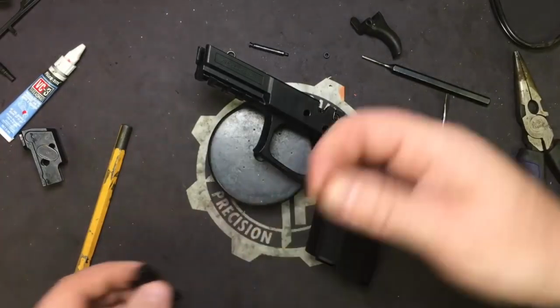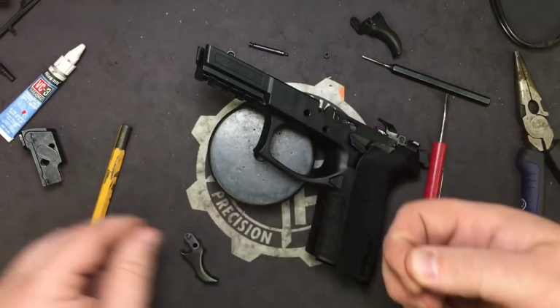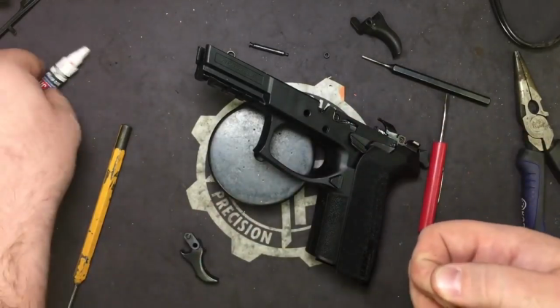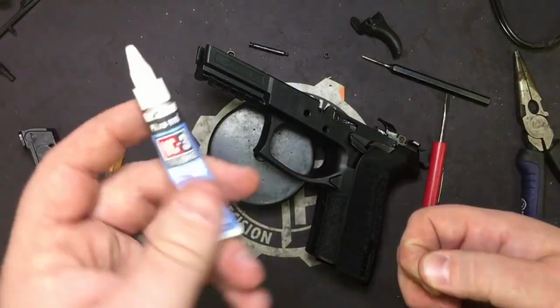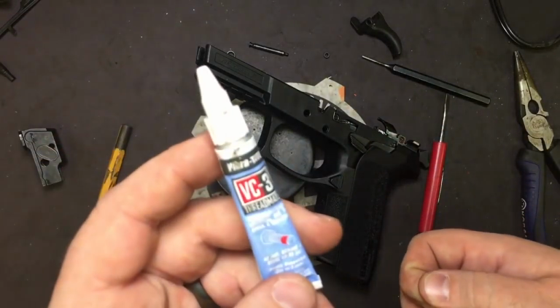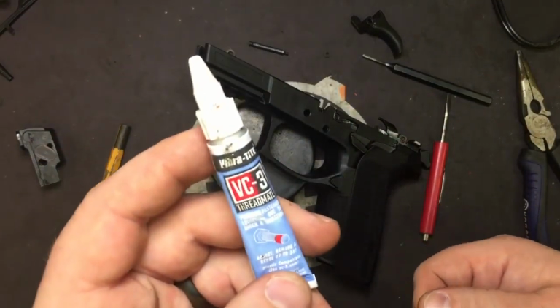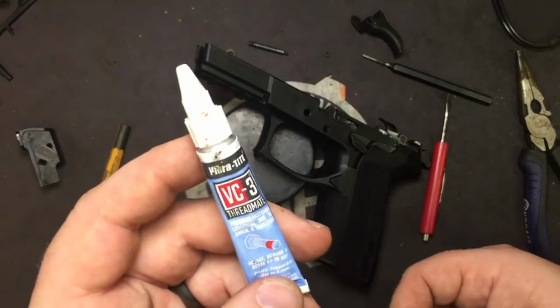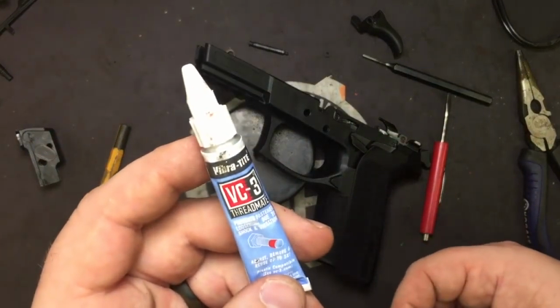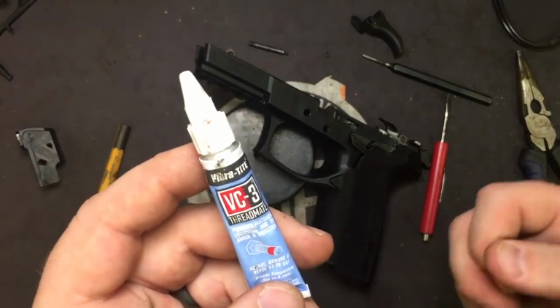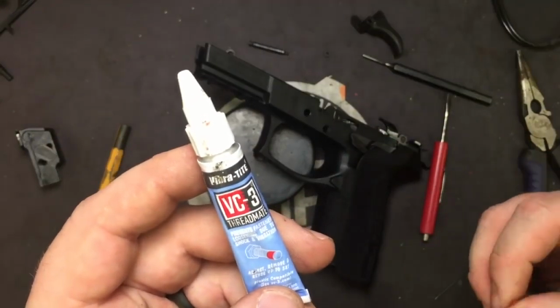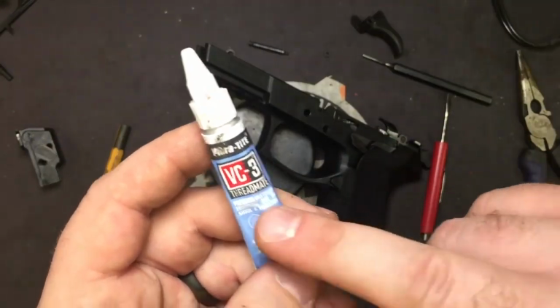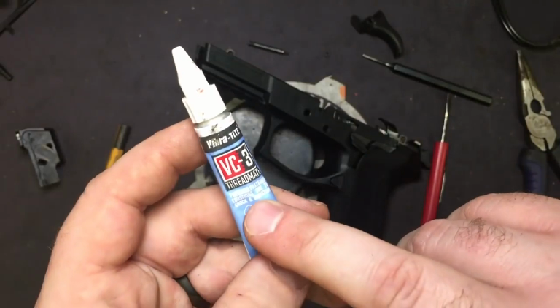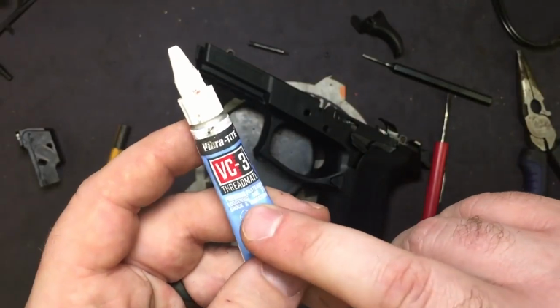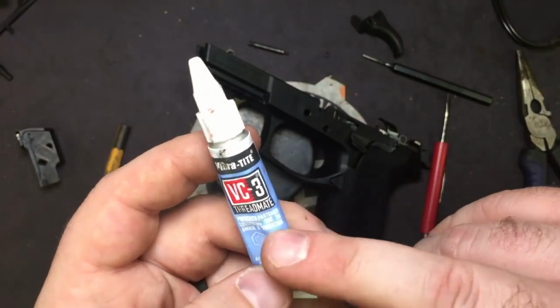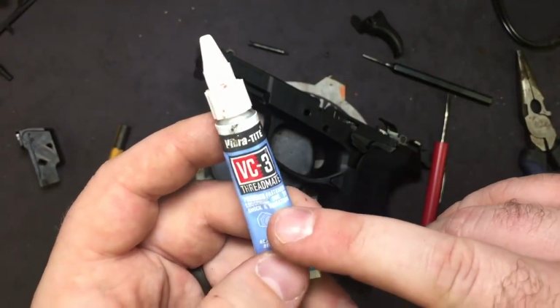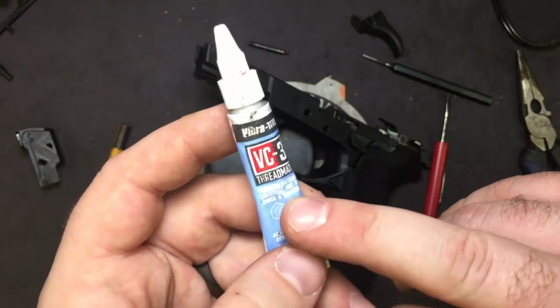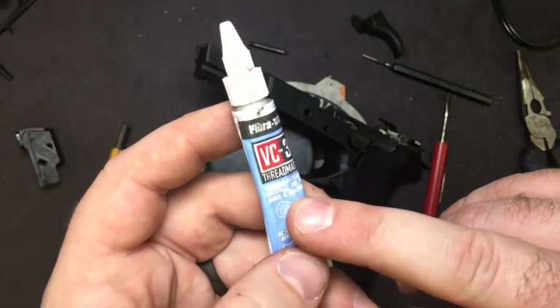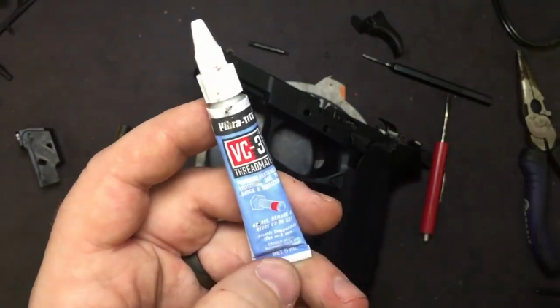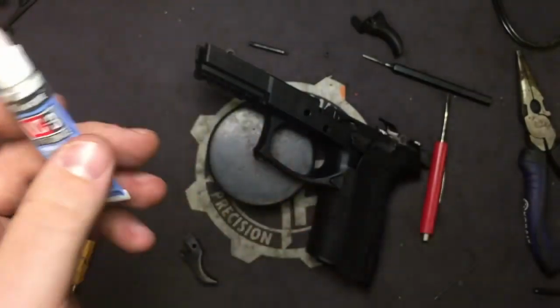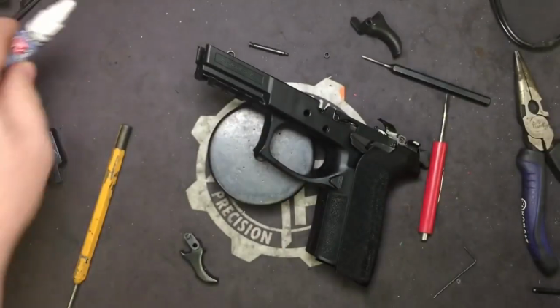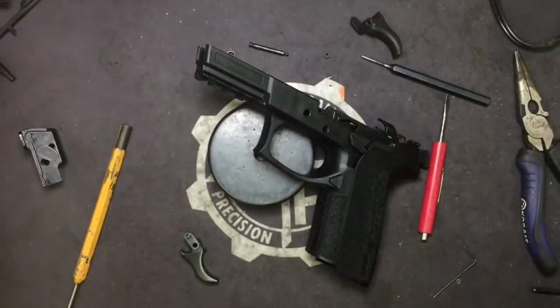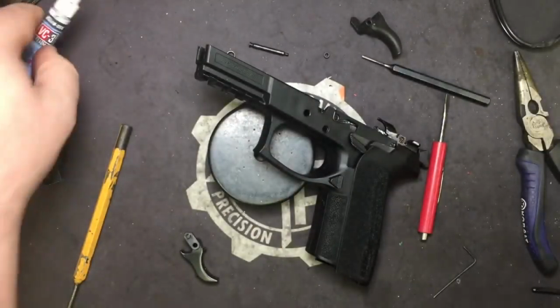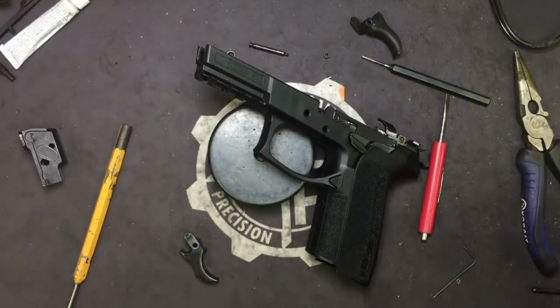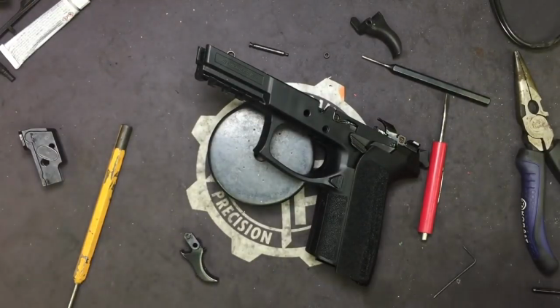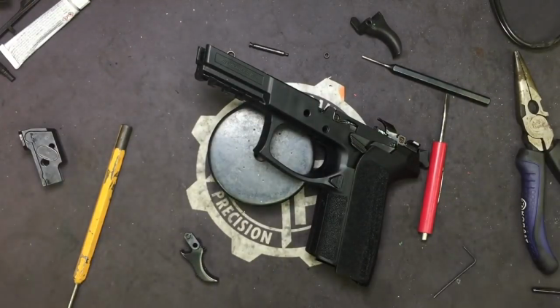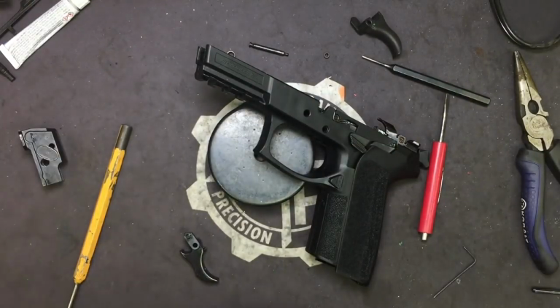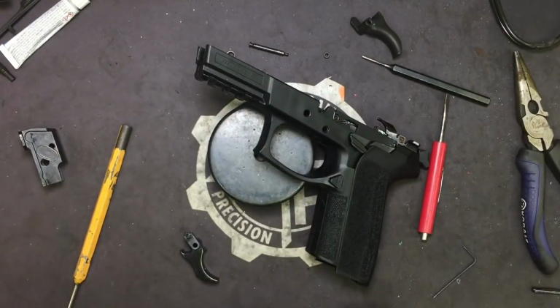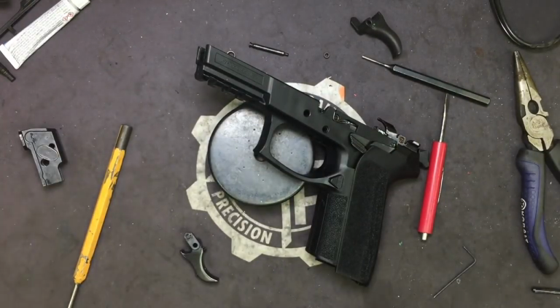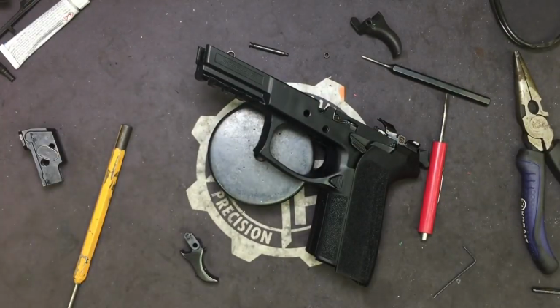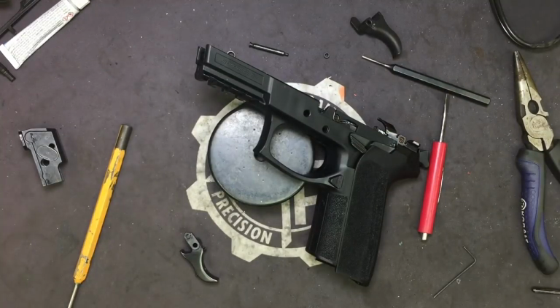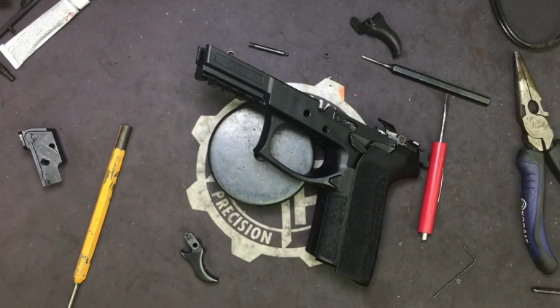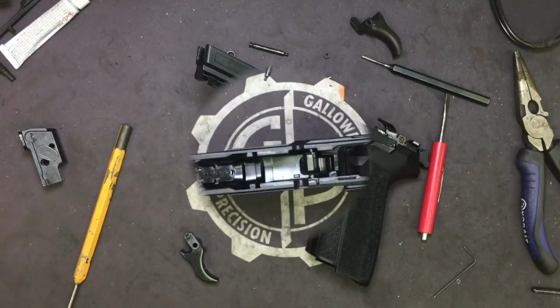This is purely anti-vibration threadmate — it prevents fastener loosening due to shock and vibration. As I've talked about in previous videos, it was originally designed for marine use in boats and things like that.